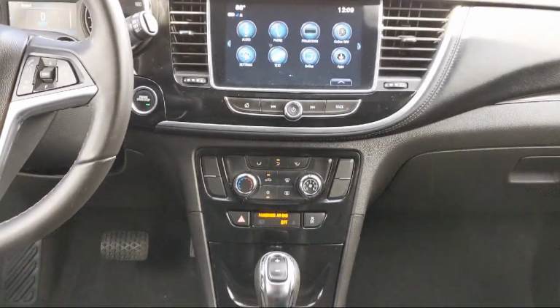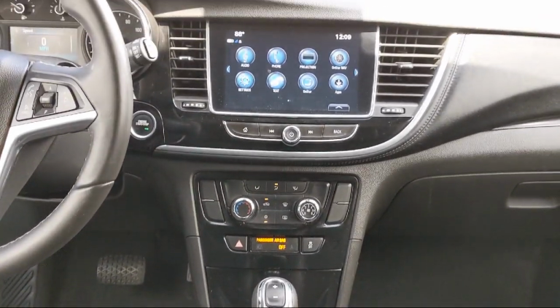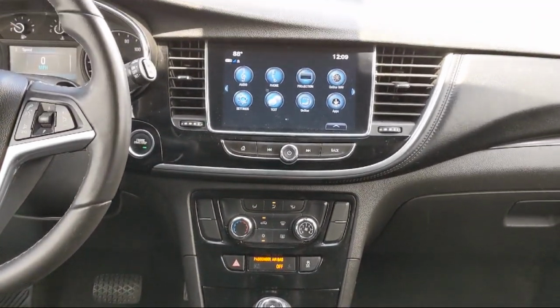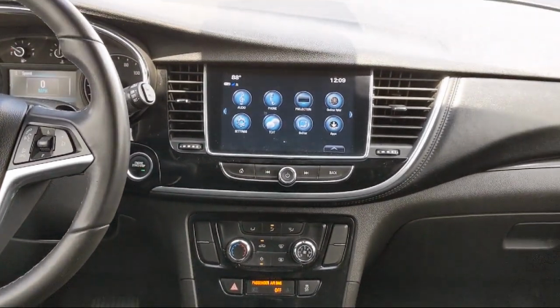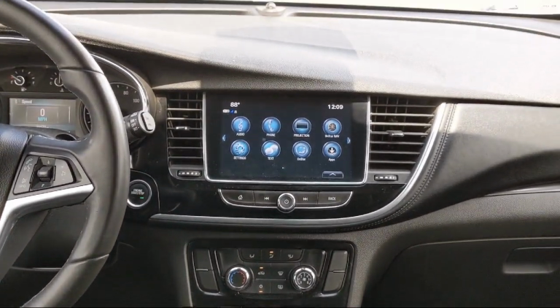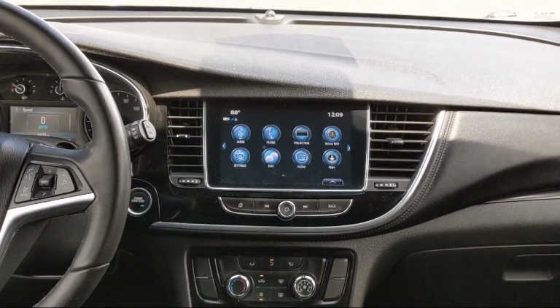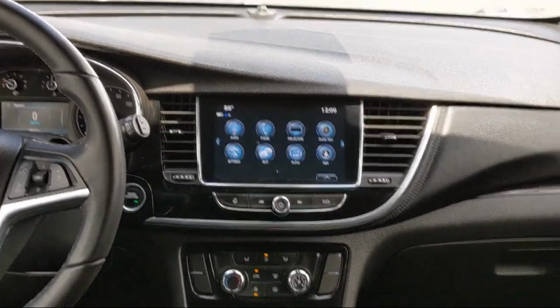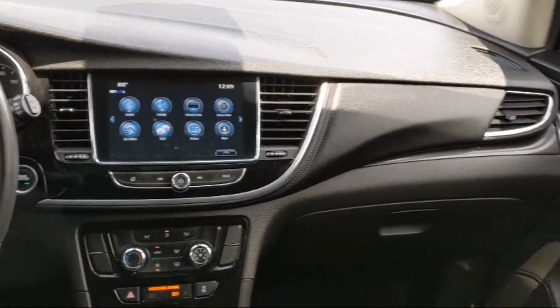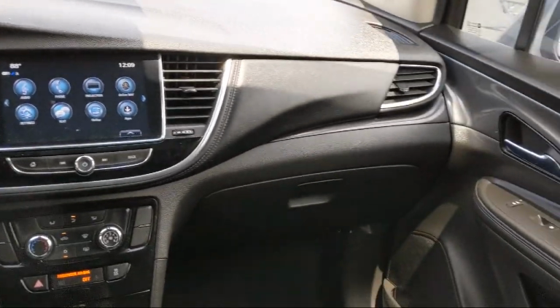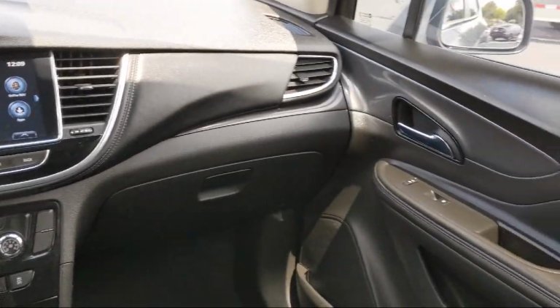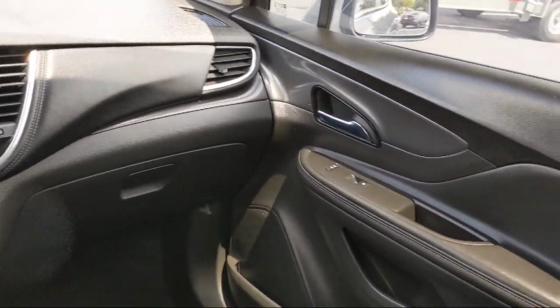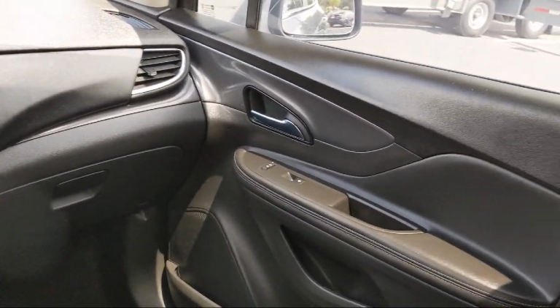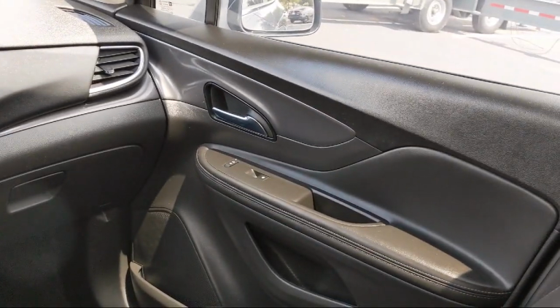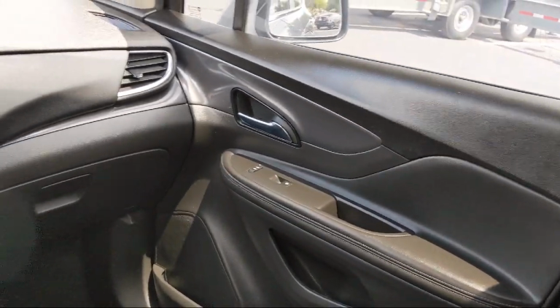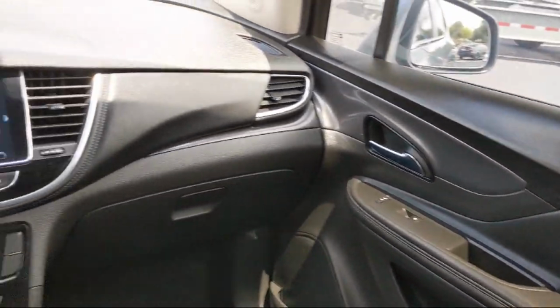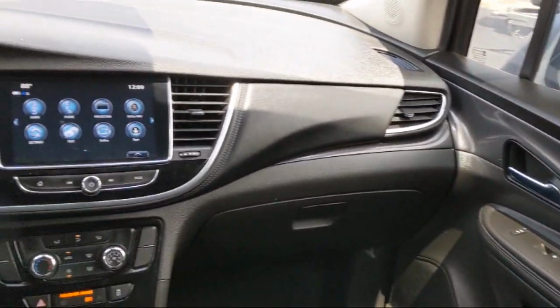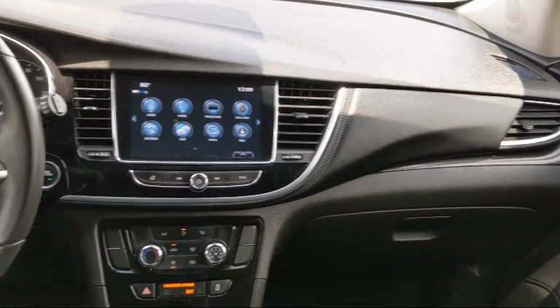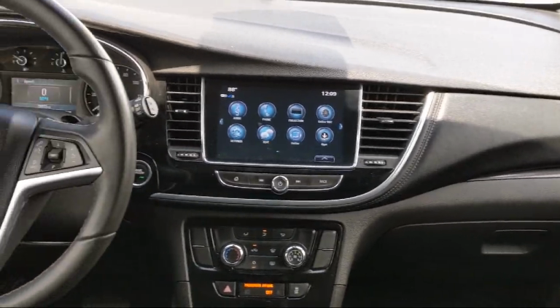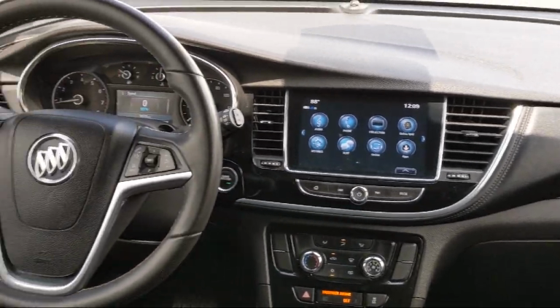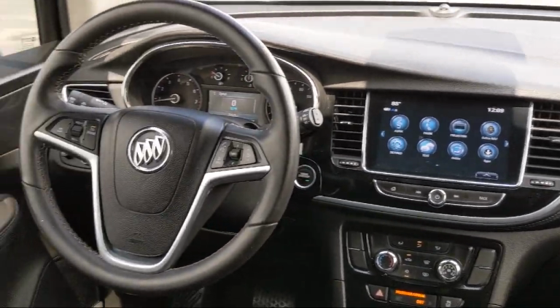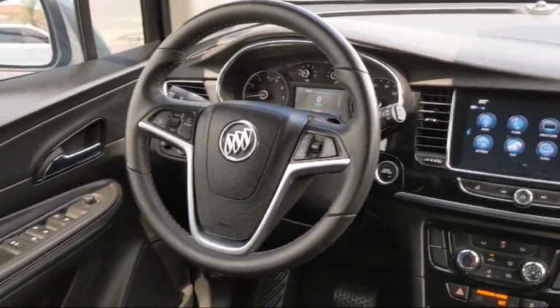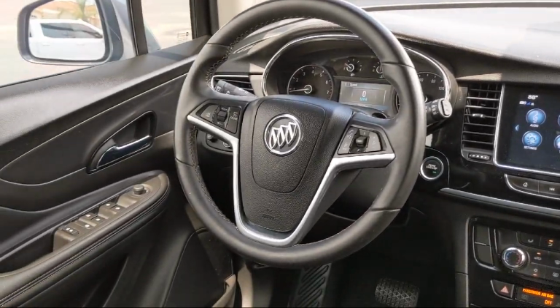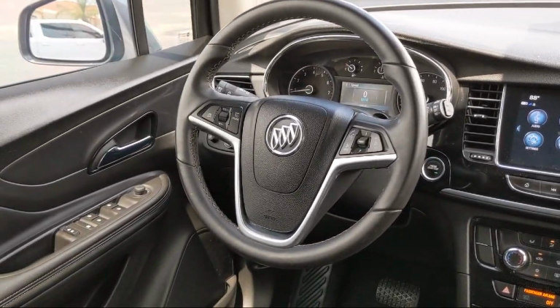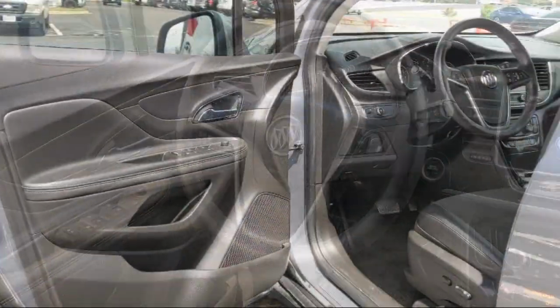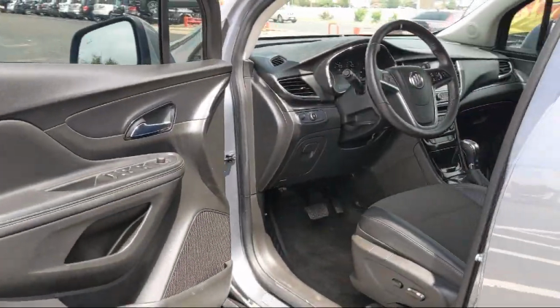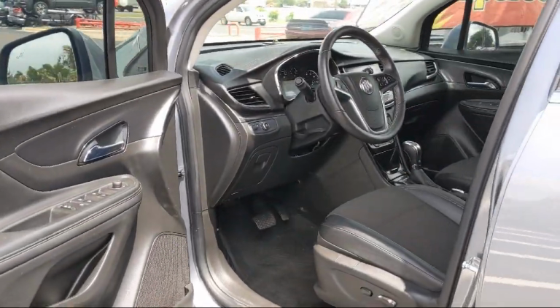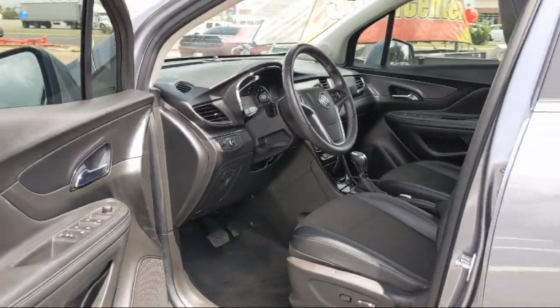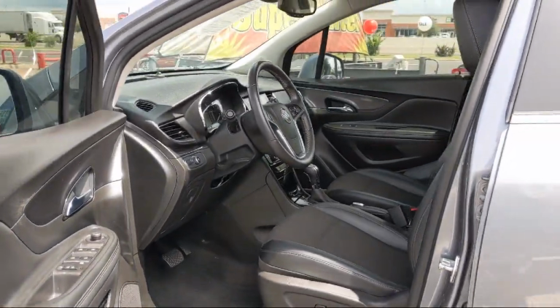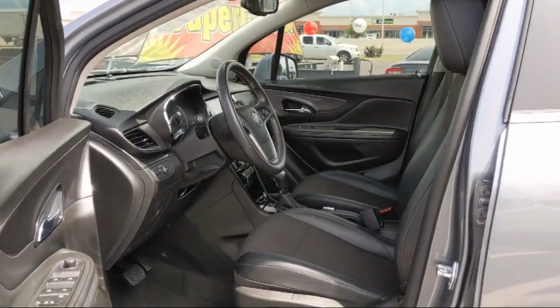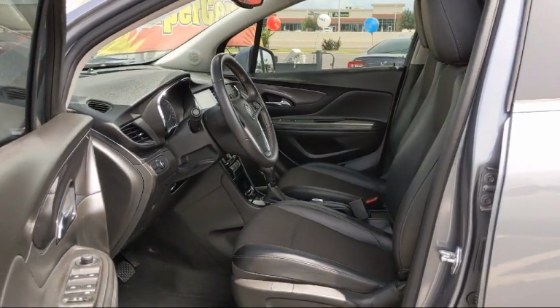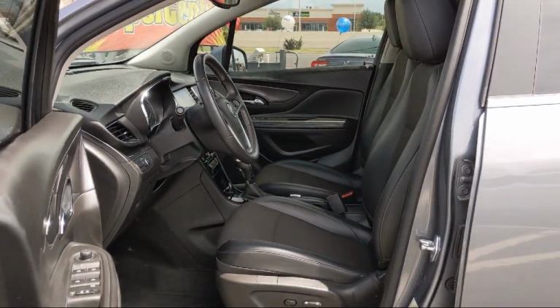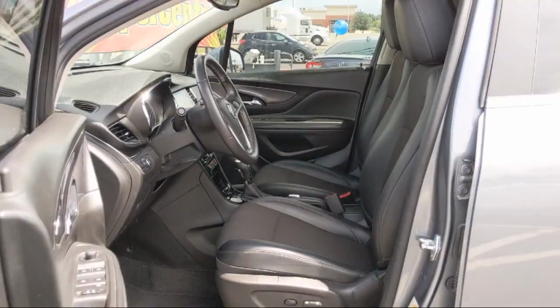South Texas Buick GMC — we're not the biggest, just the best. Come see us today at 4220 West Expressway 83 in McCown.